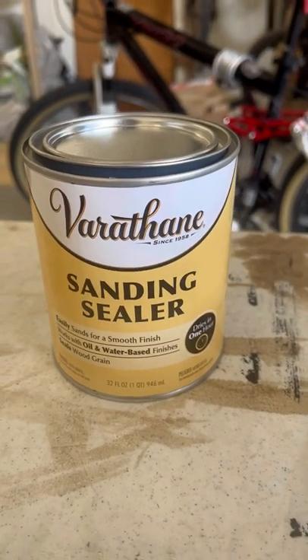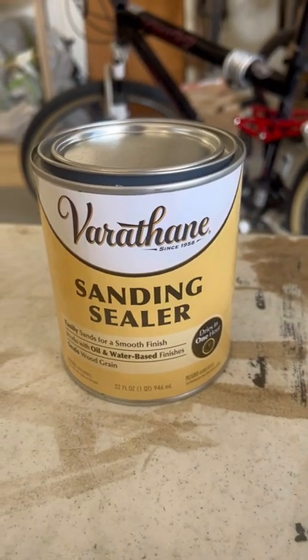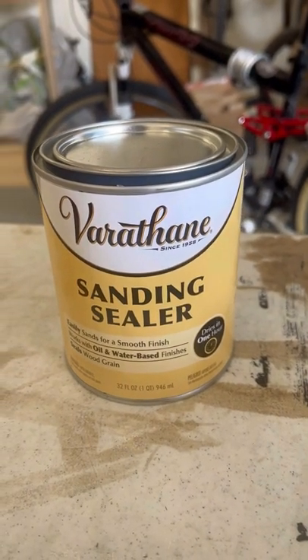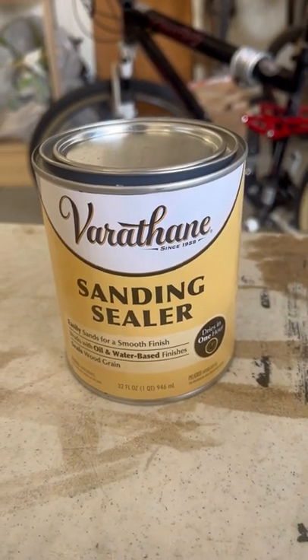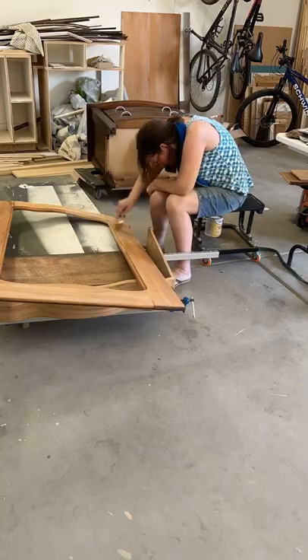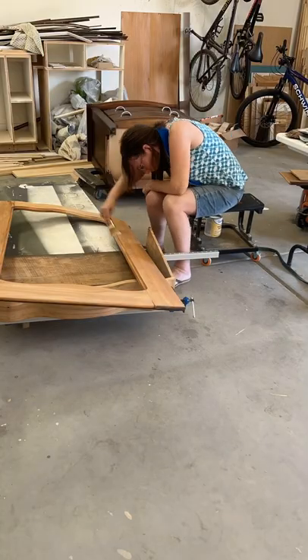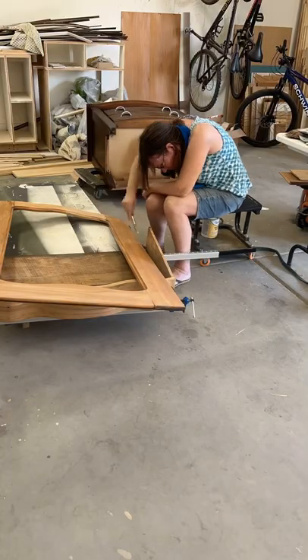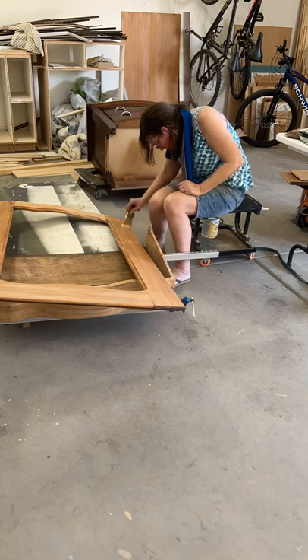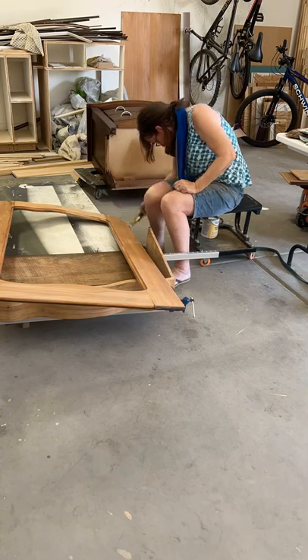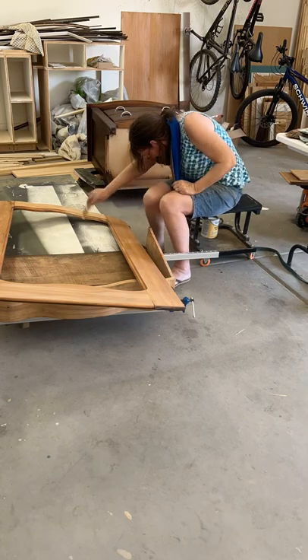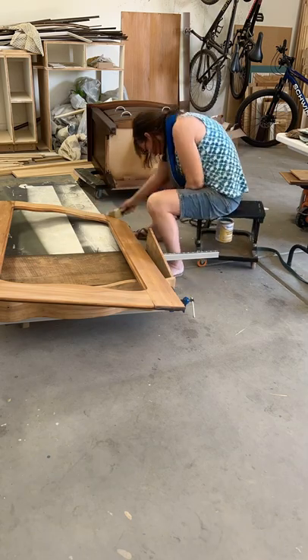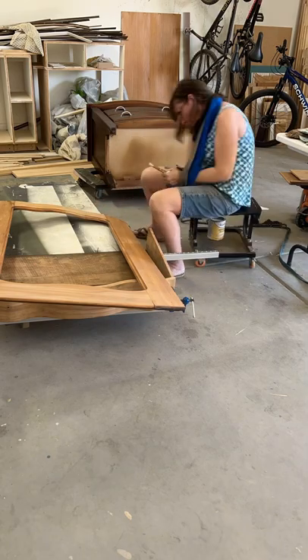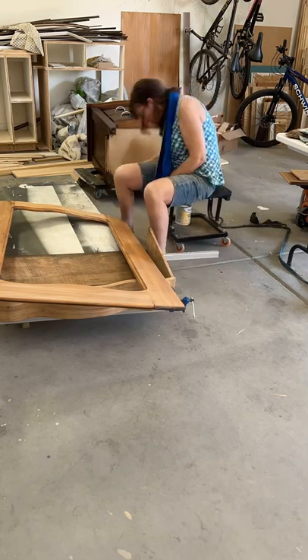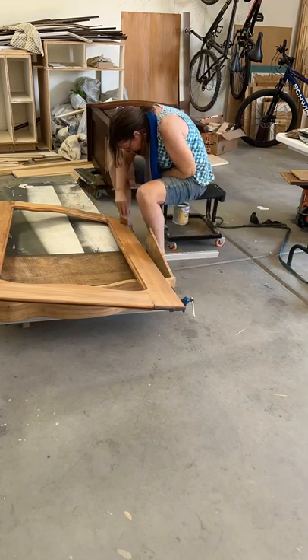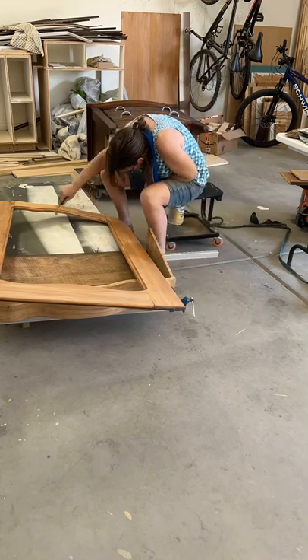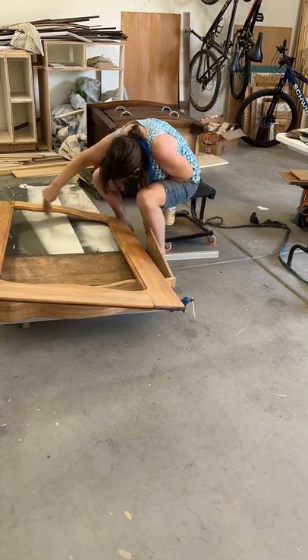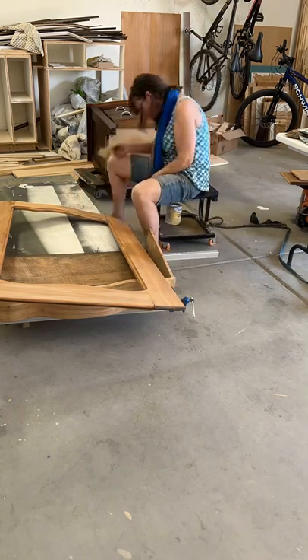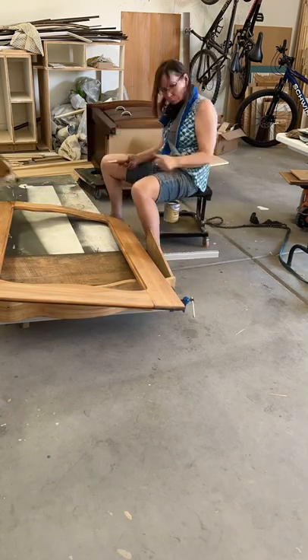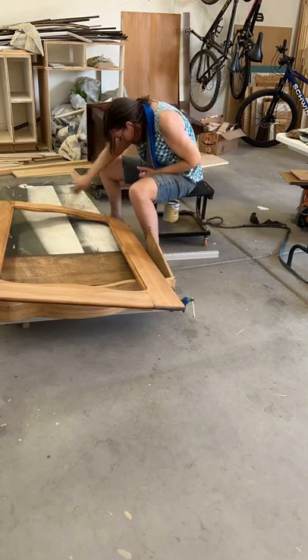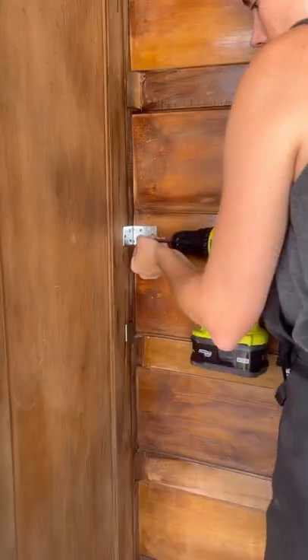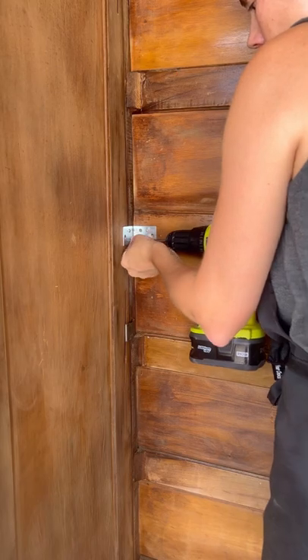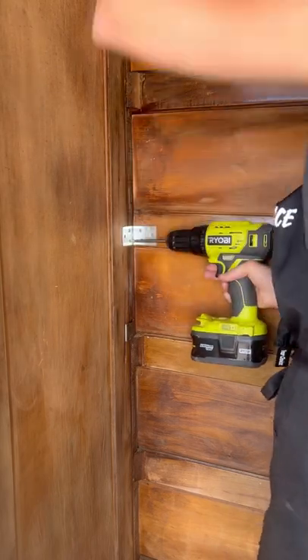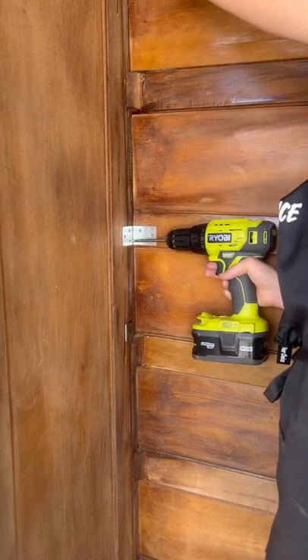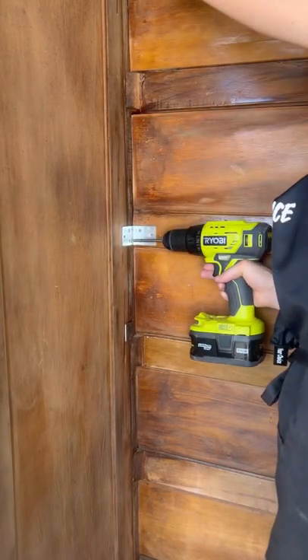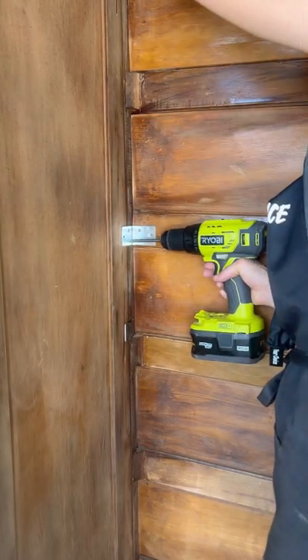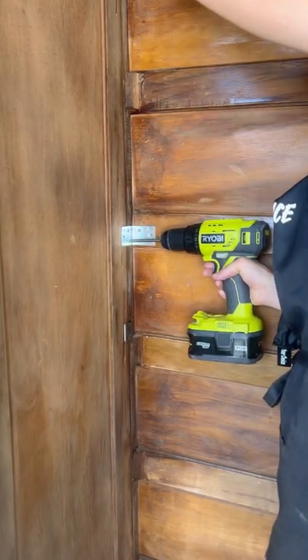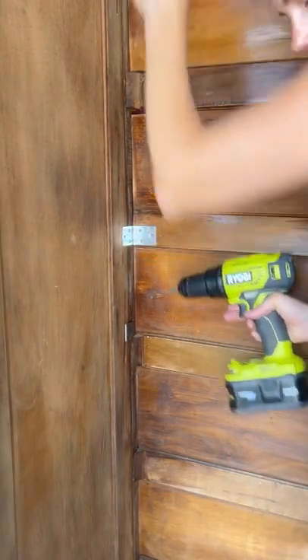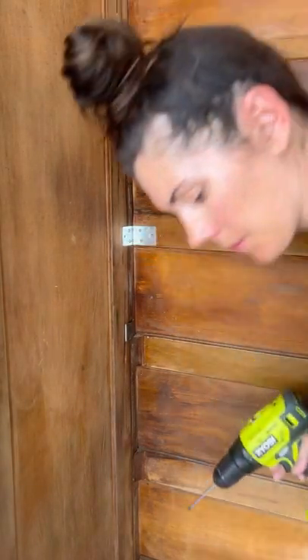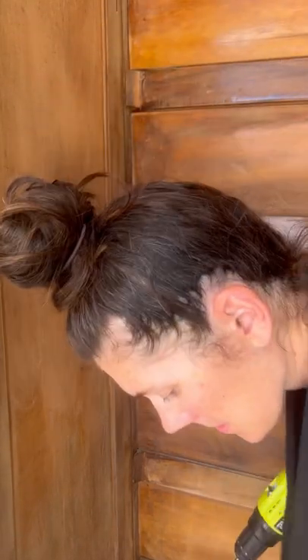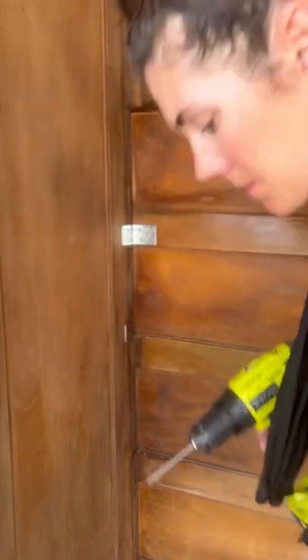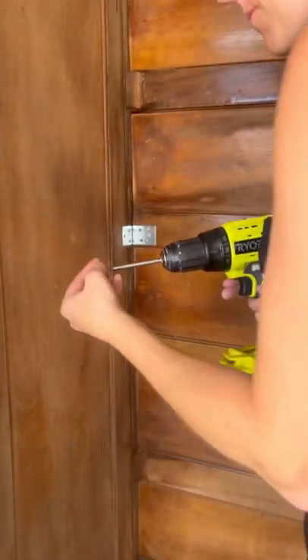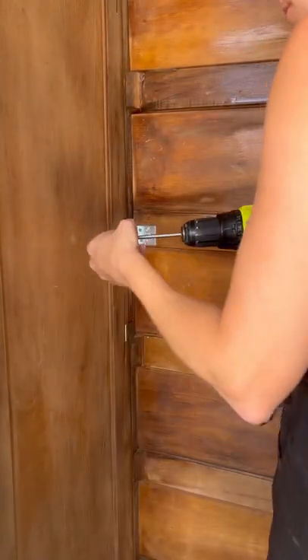Also, we found this sanding sealer, which we're excited to use all over the raw wood. Instead of shellac, it's a low VOC way to help keep those tannins in, because we think this is a bleeder piece and we don't want it bleeding through.